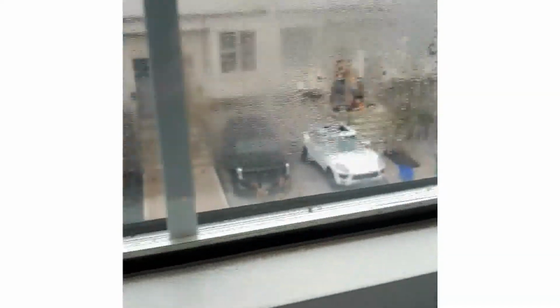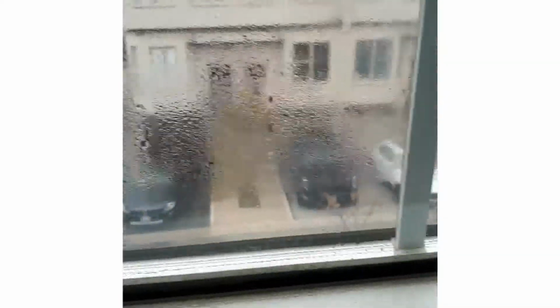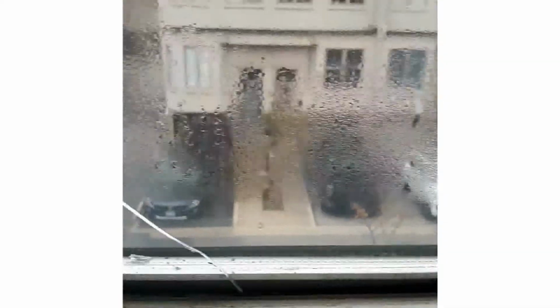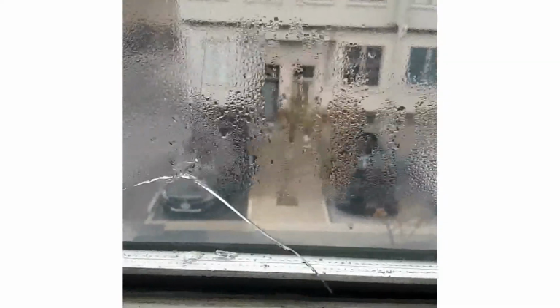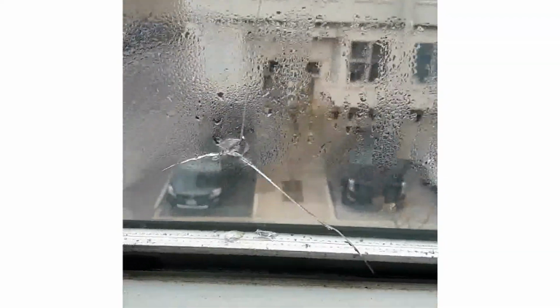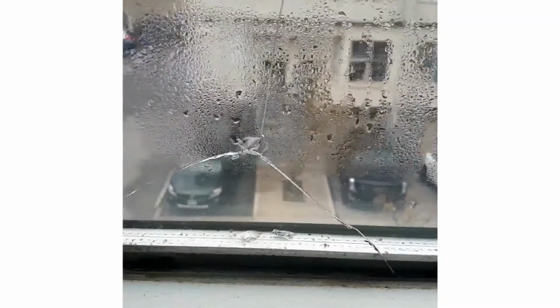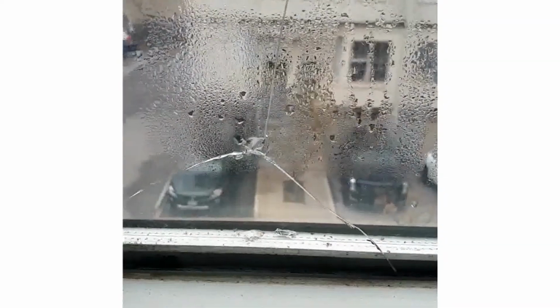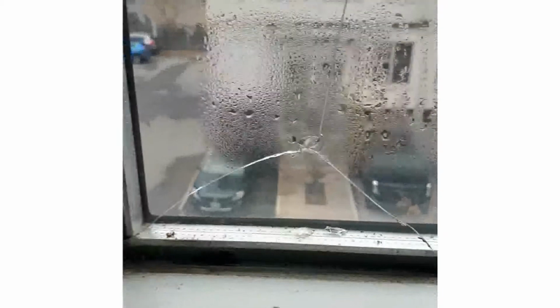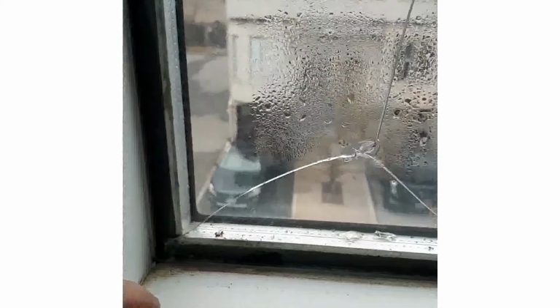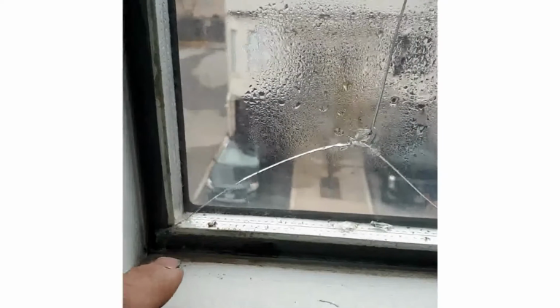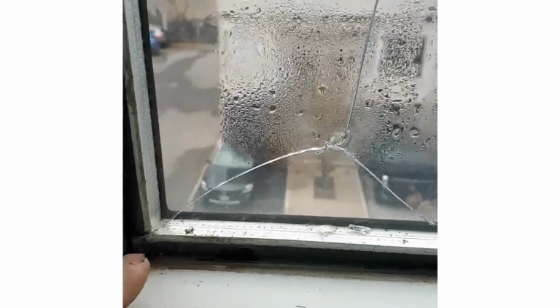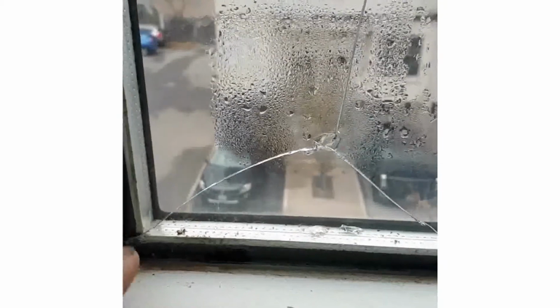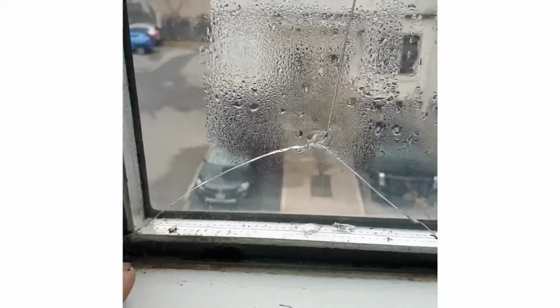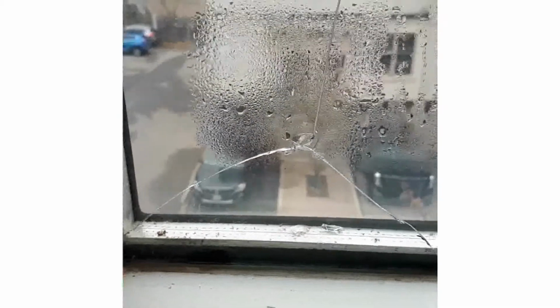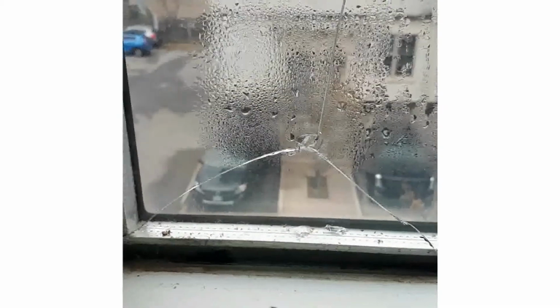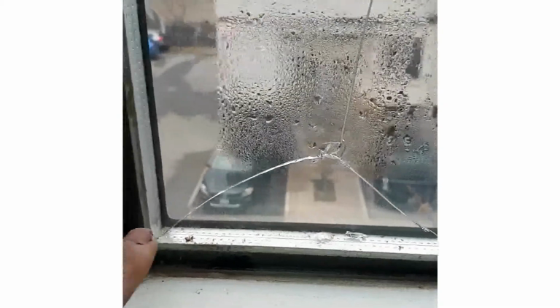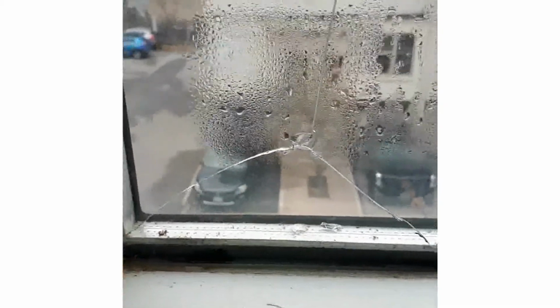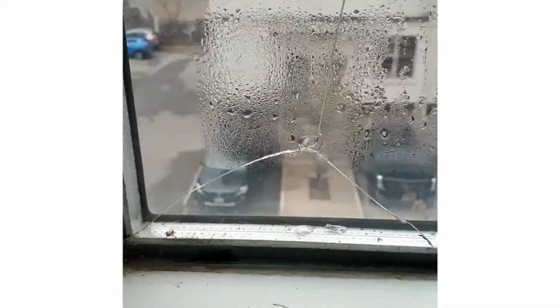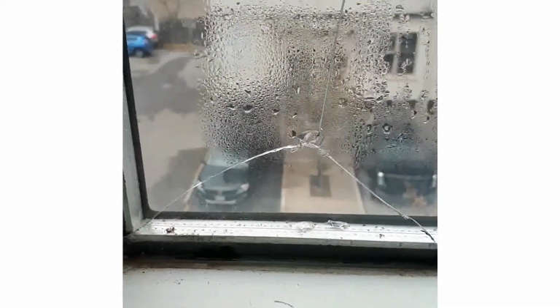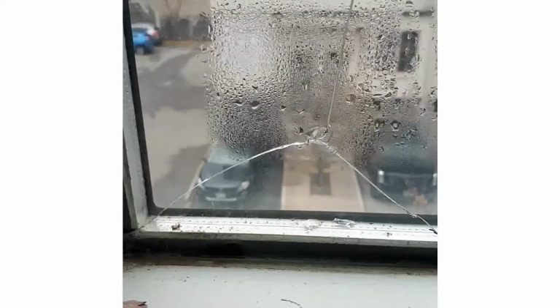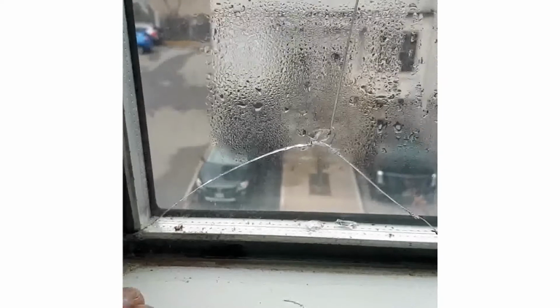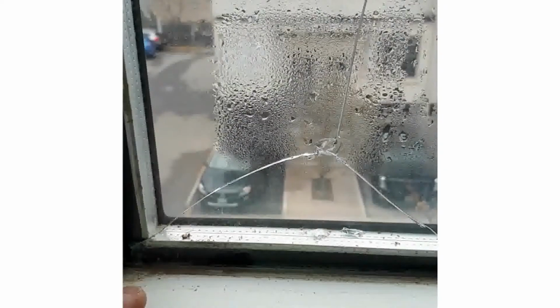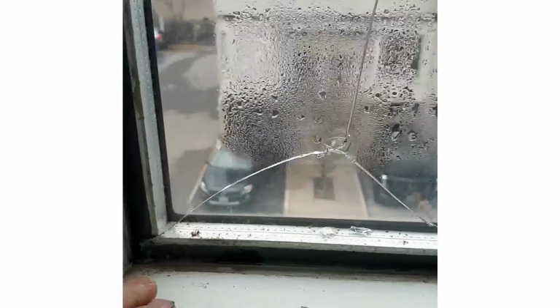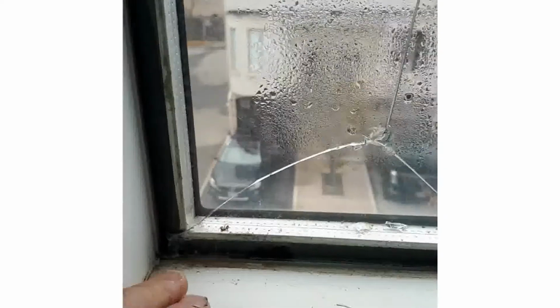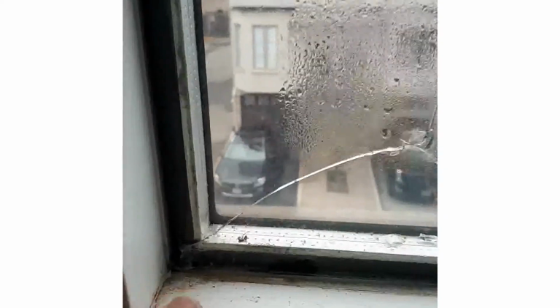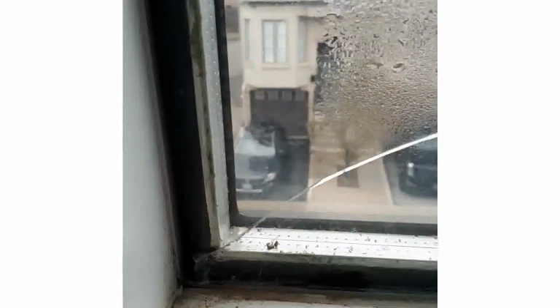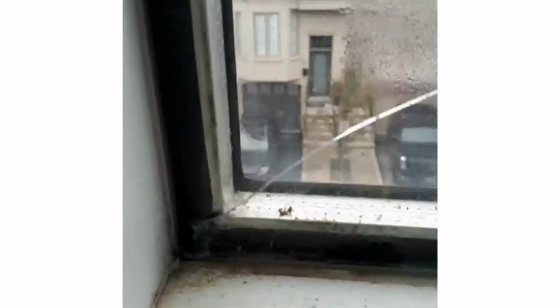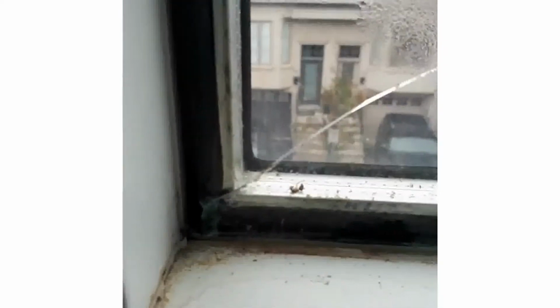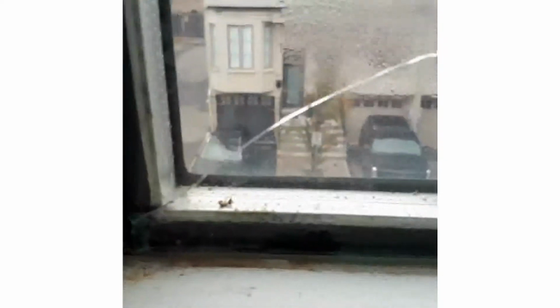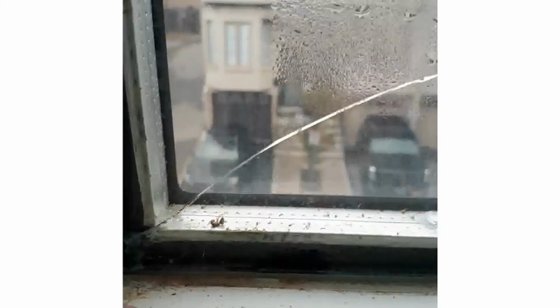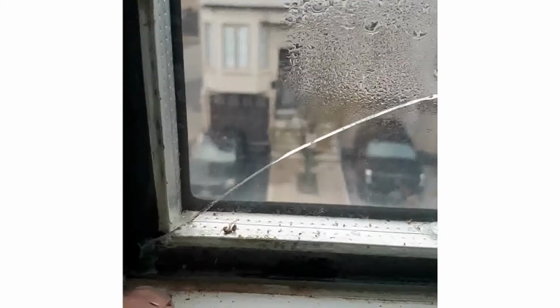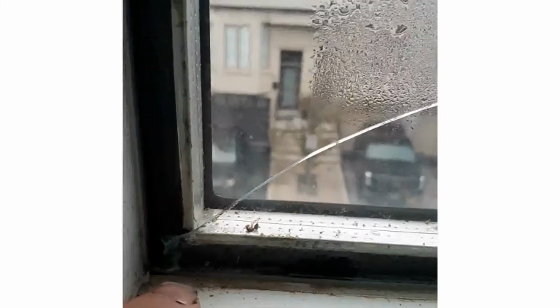It keeps it out of any moisture that comes through and also it just gives it a little bit of cushion. You can see the glass is literally sitting right on the hedgehog frame.